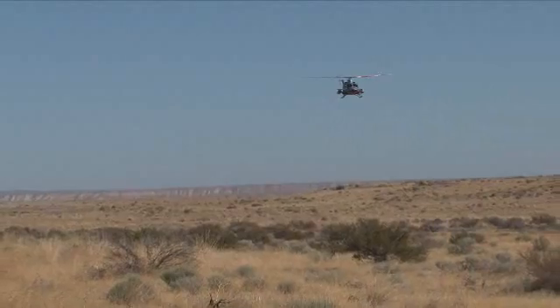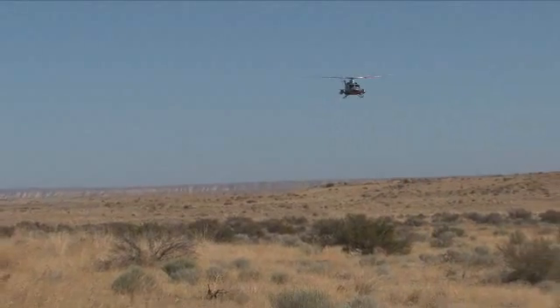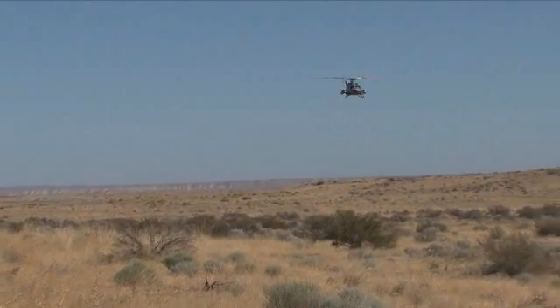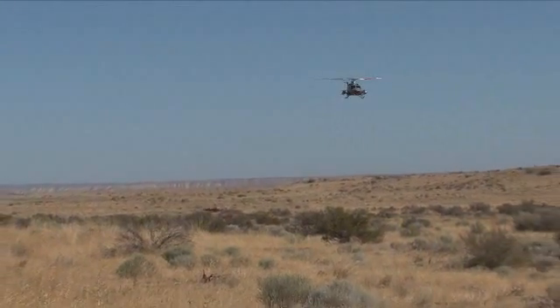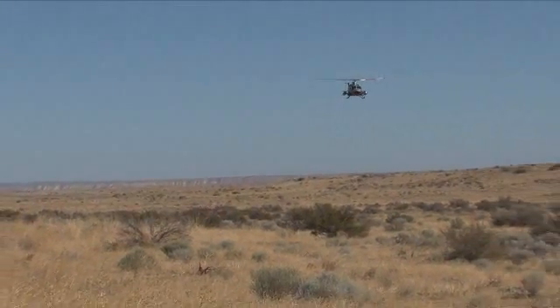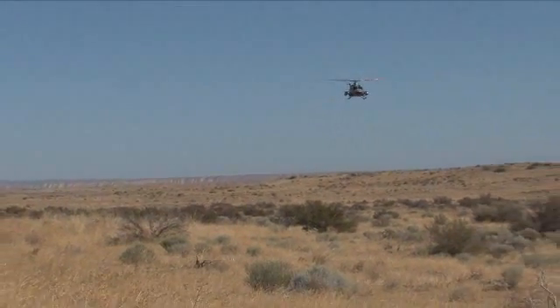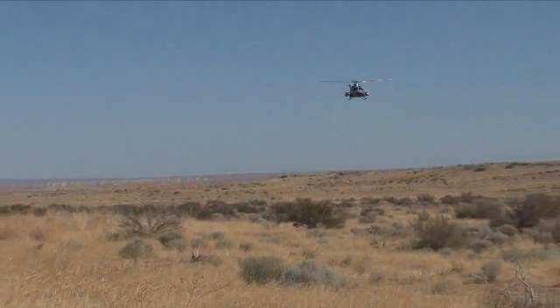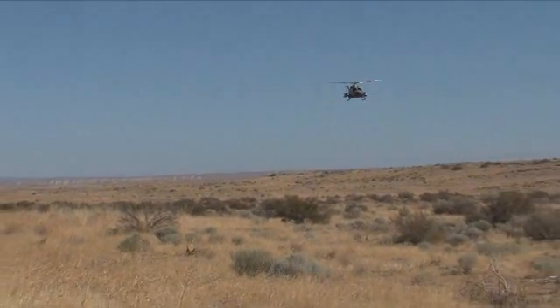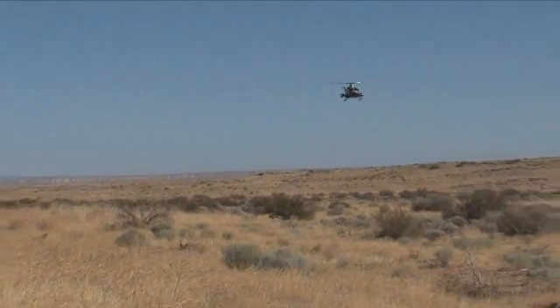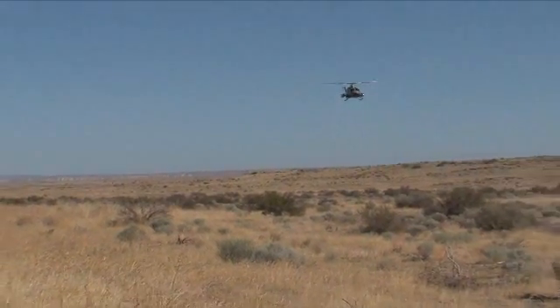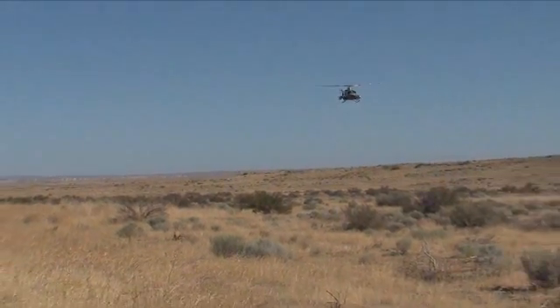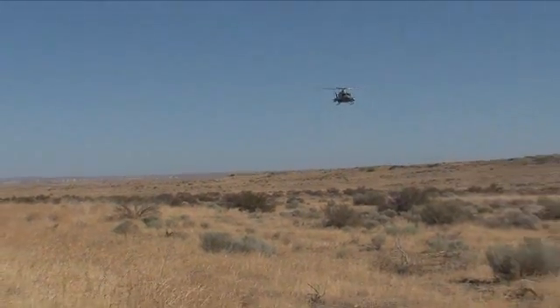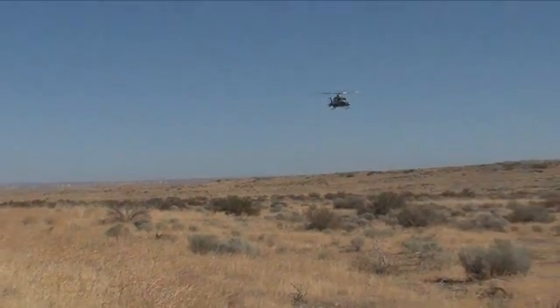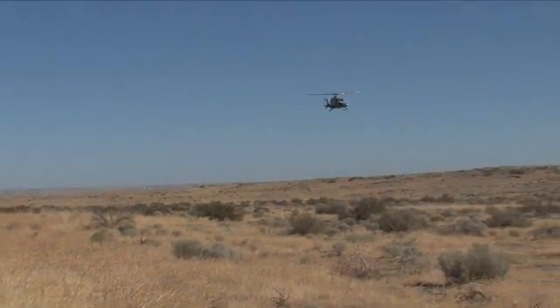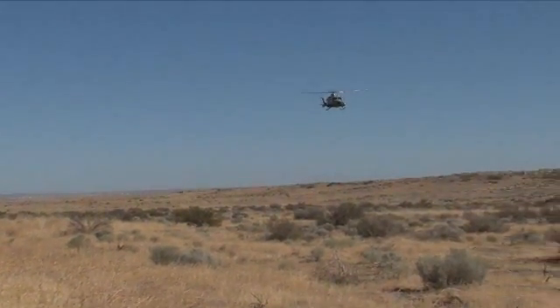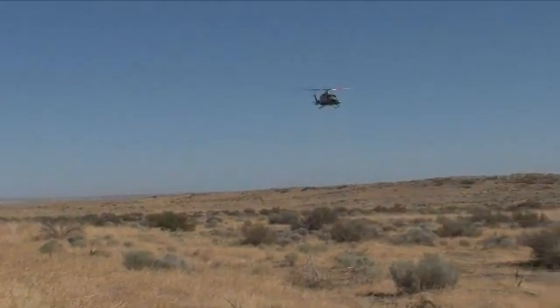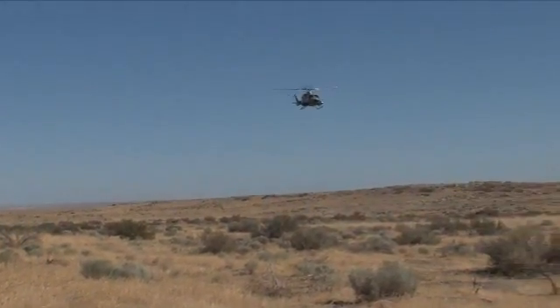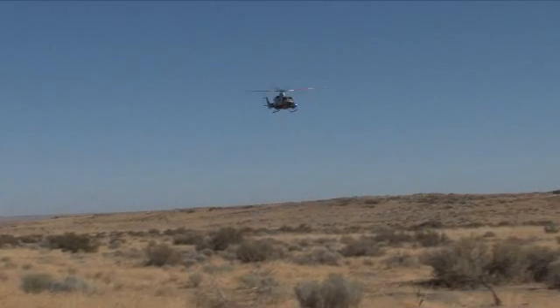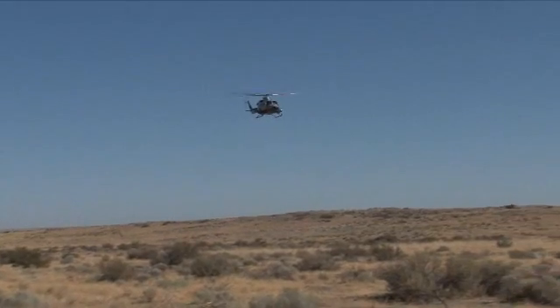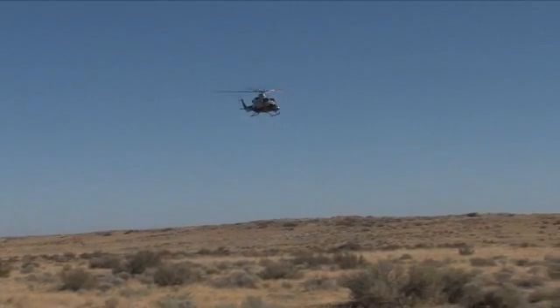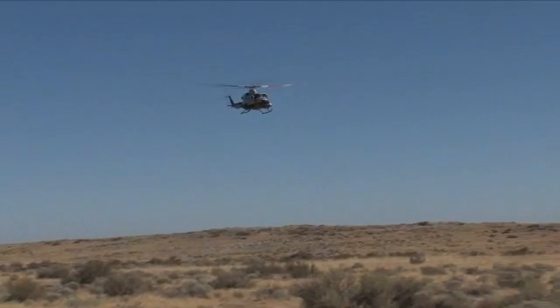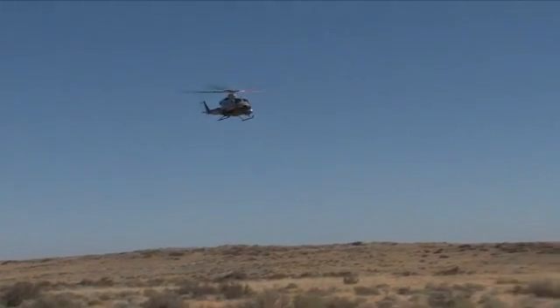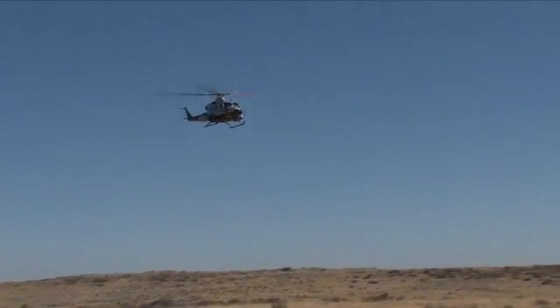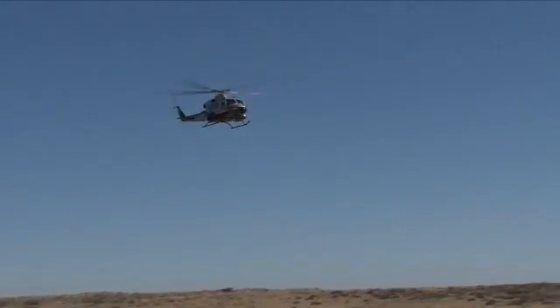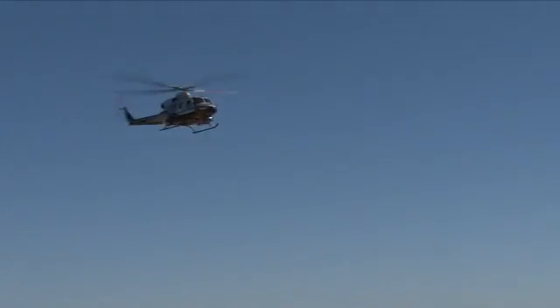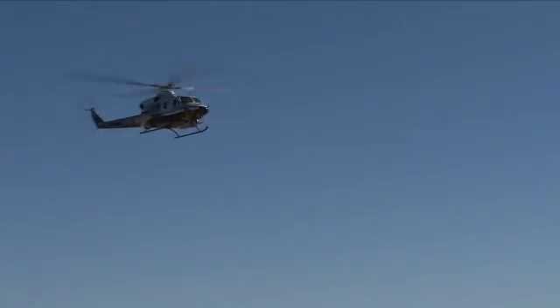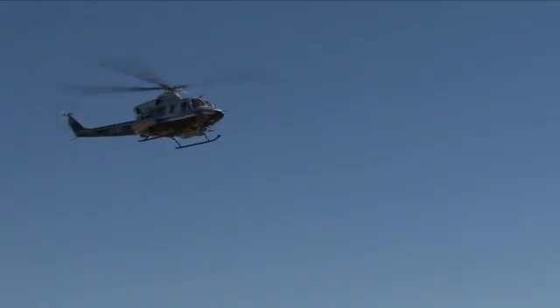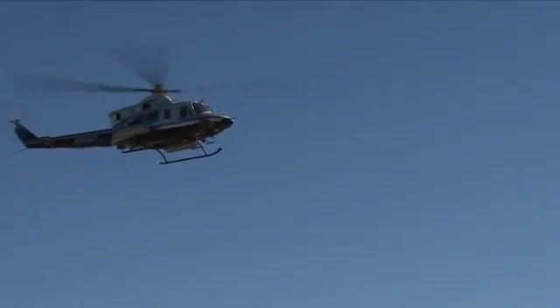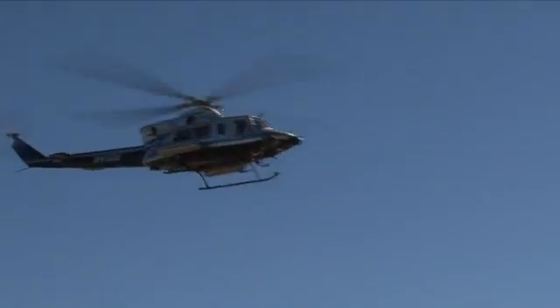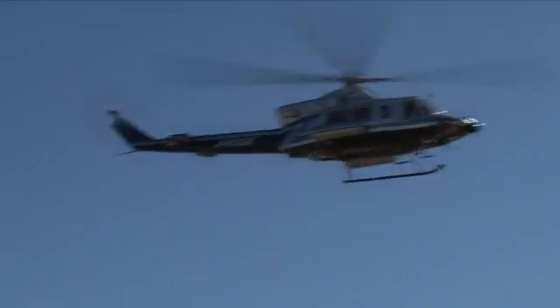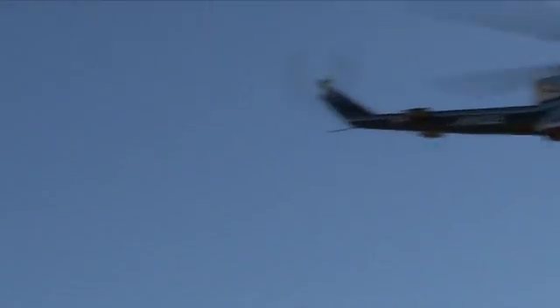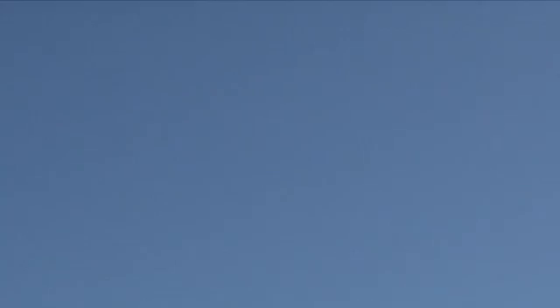Last spring, an aerial survey was conducted via helicopter. It covered a 13 square mile waste site in just days, in what would have usually taken months on foot.